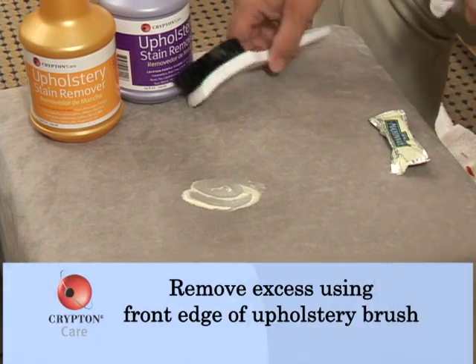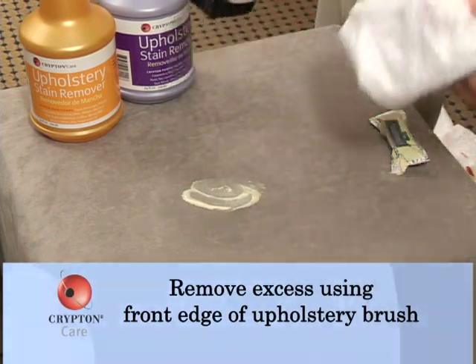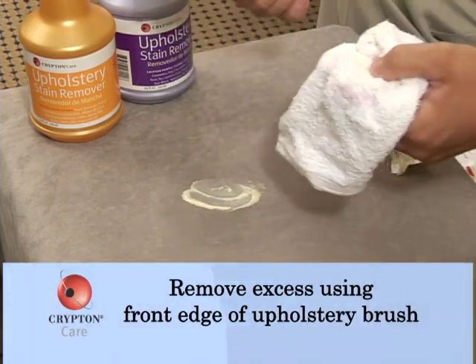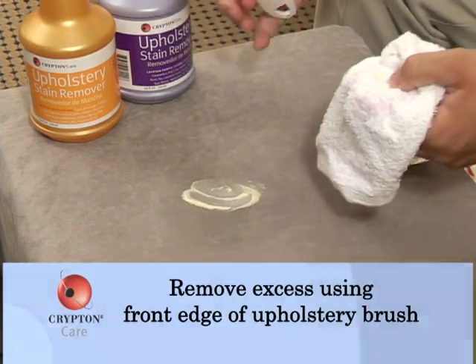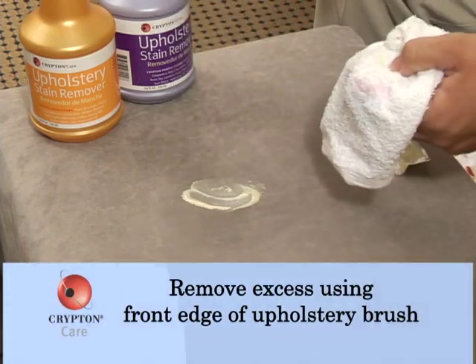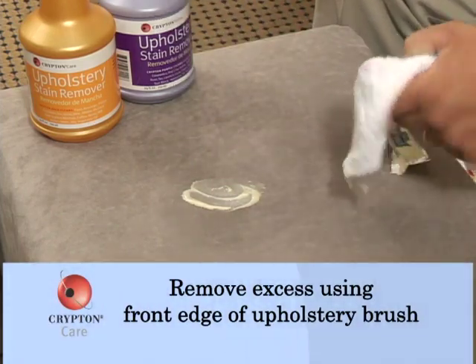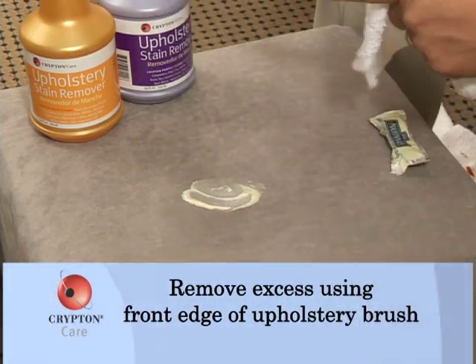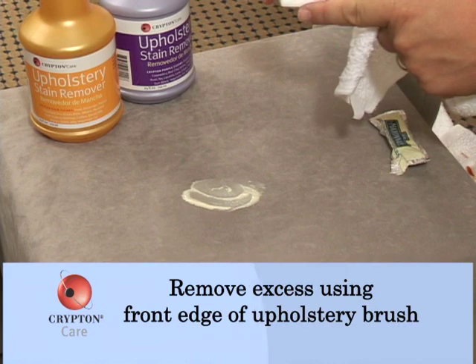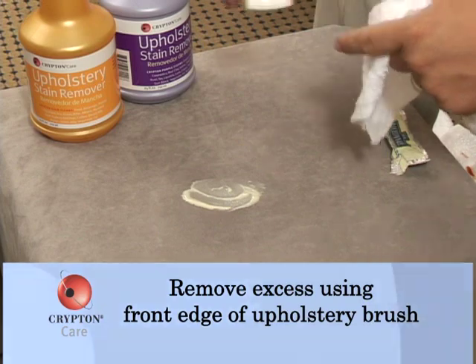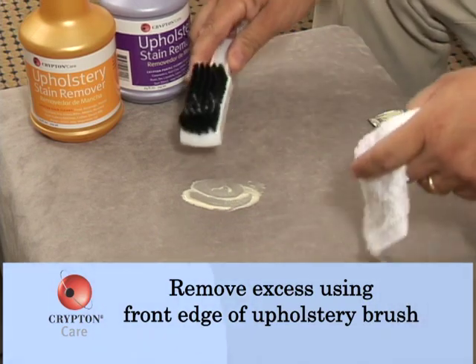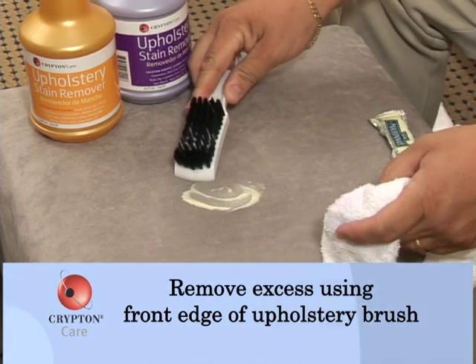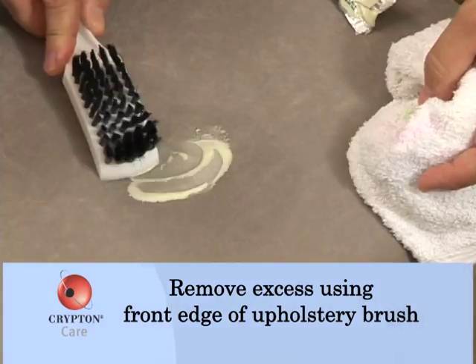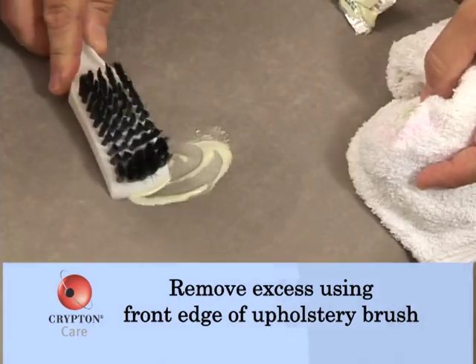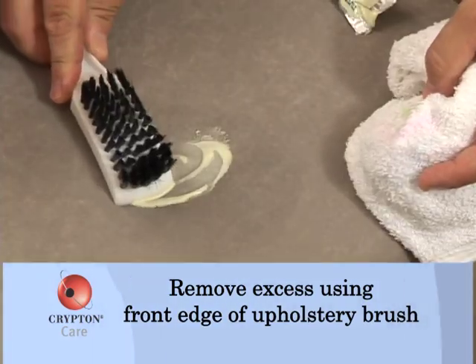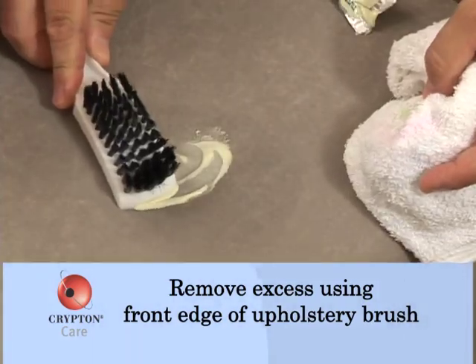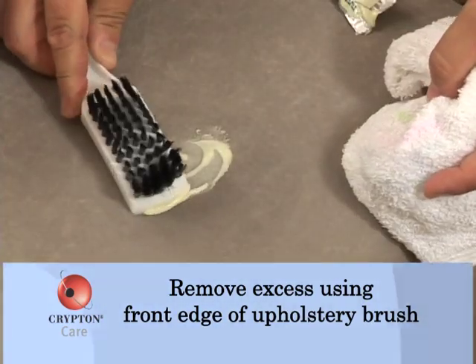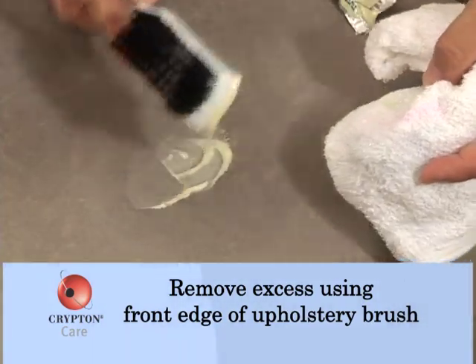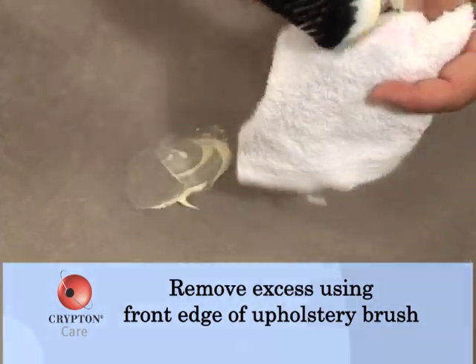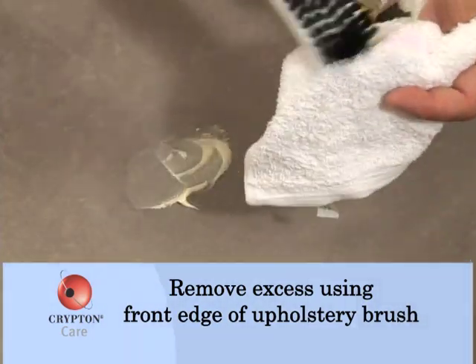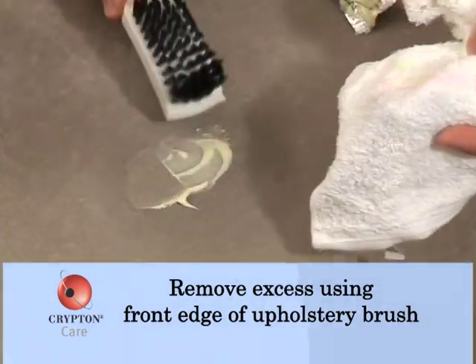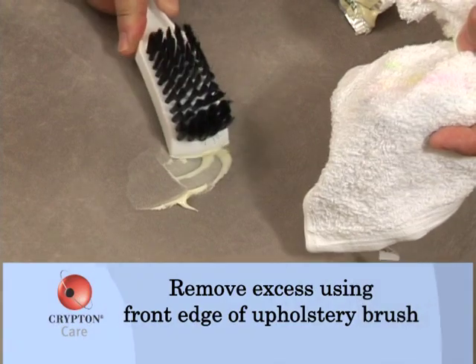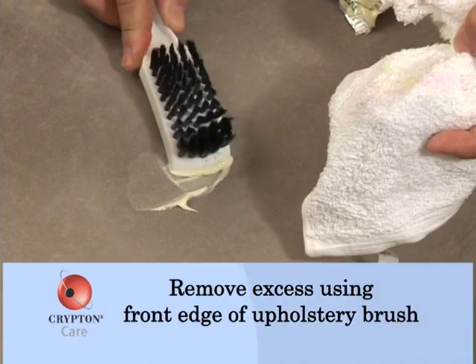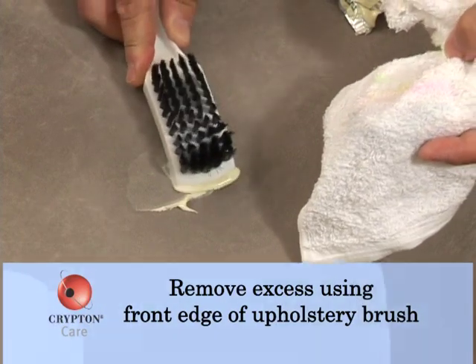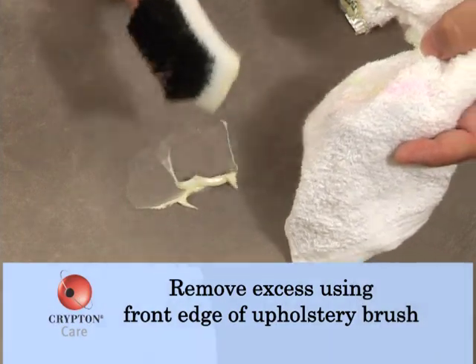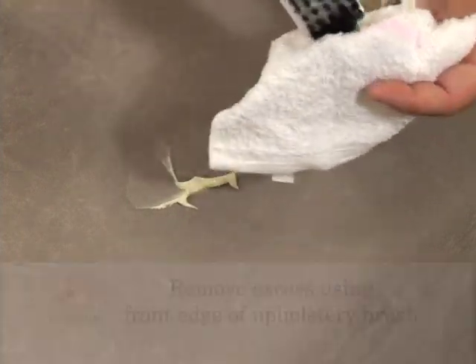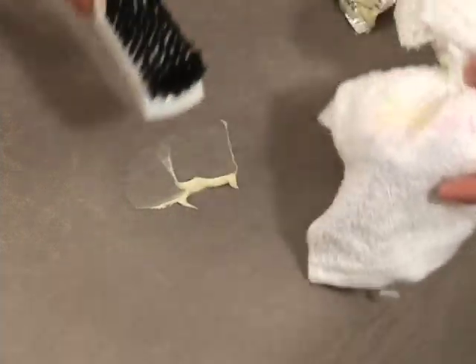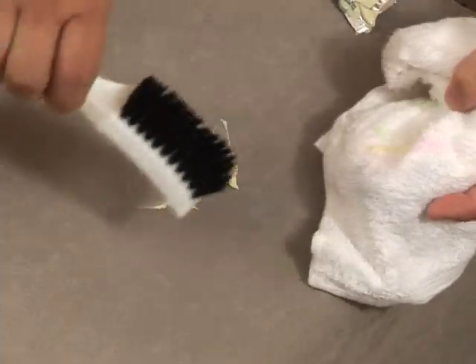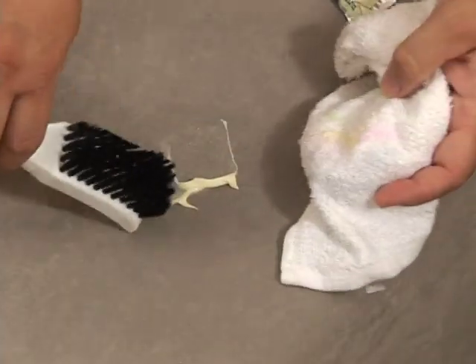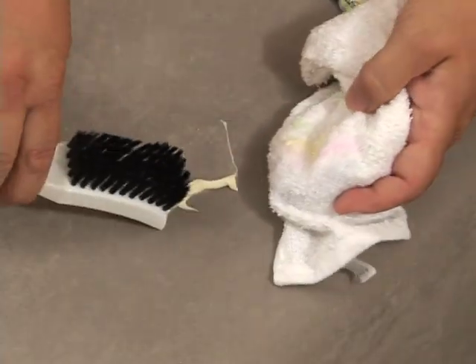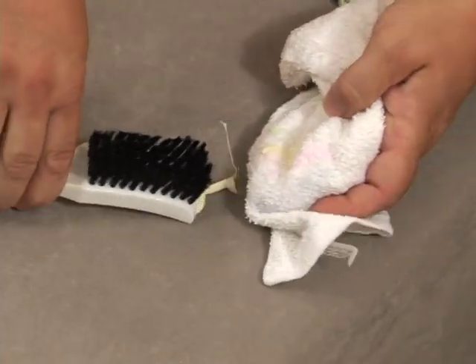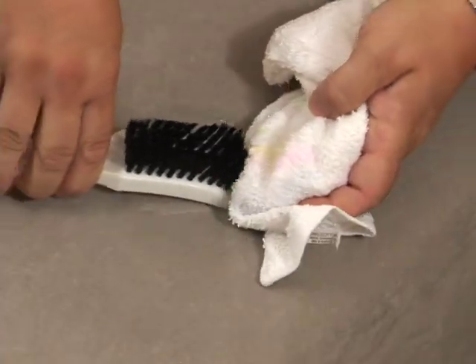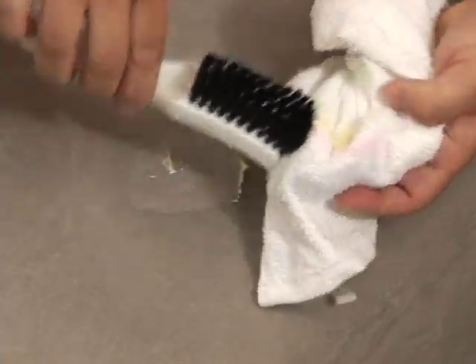The brush has been developed so that the leading edge of it can be used to push across the fabric and capture the excess spill and move it onto a blotting cloth.